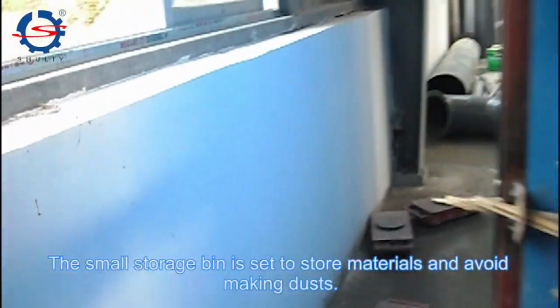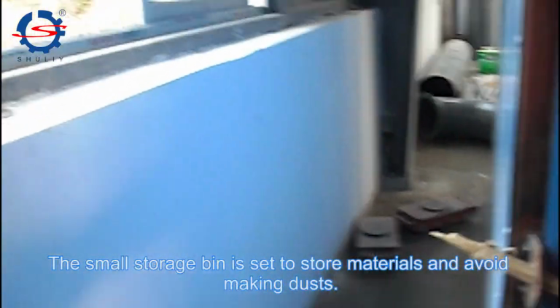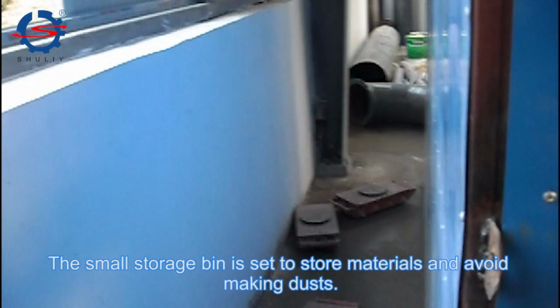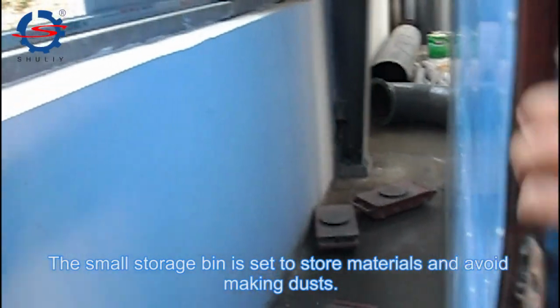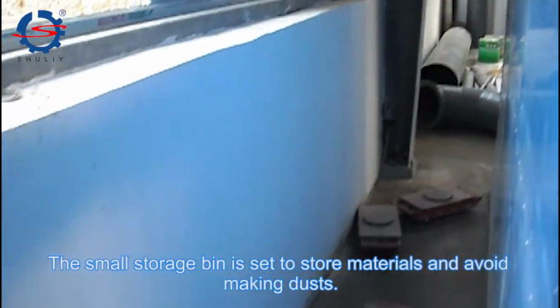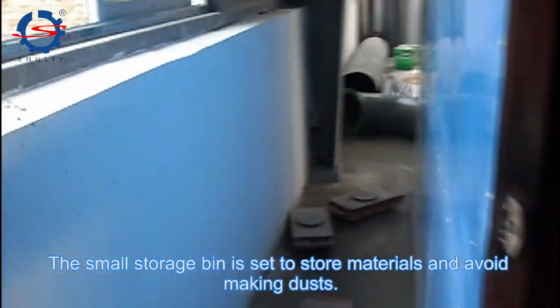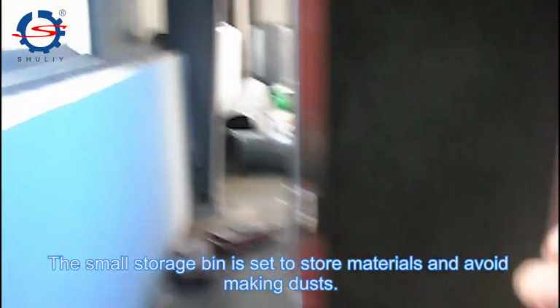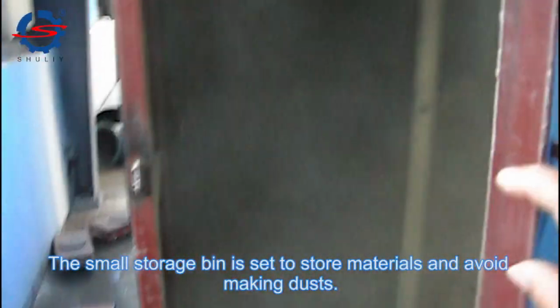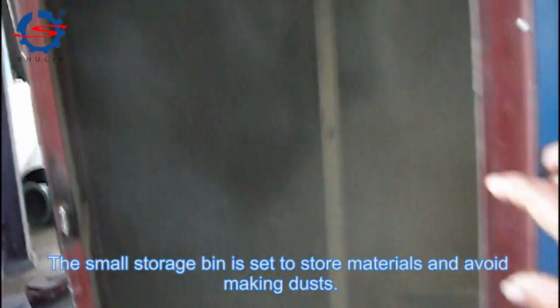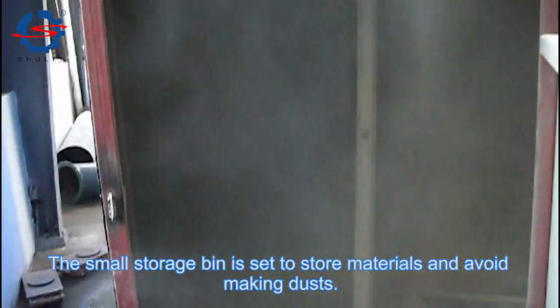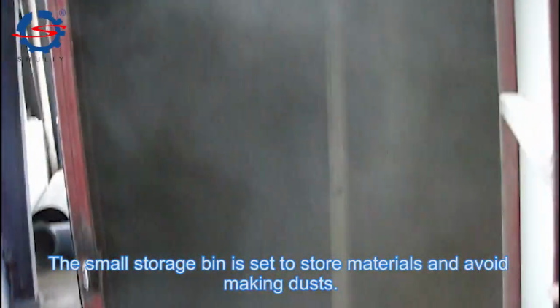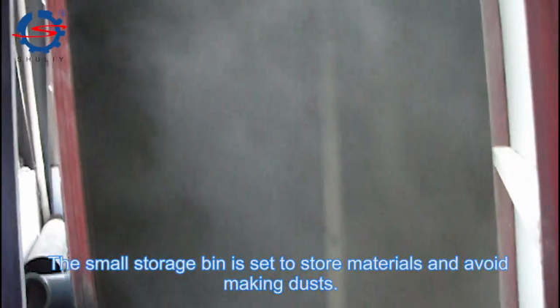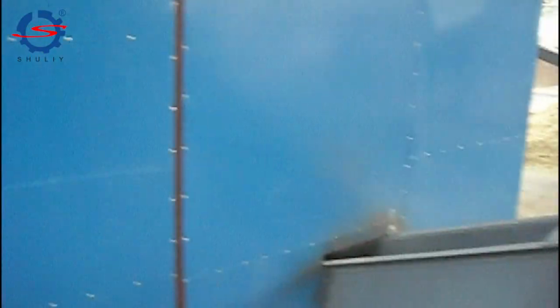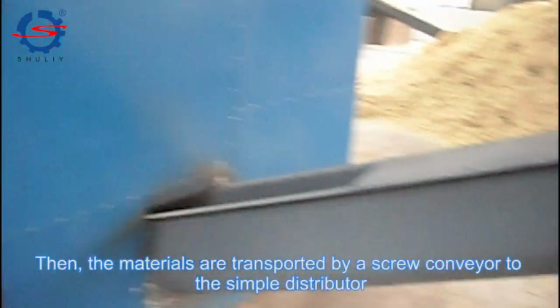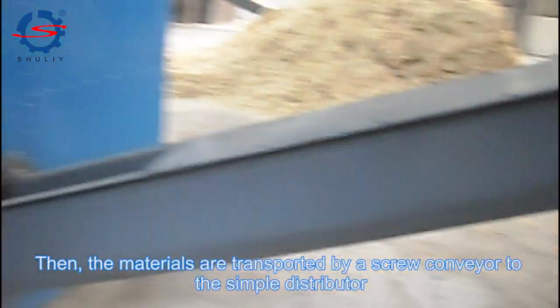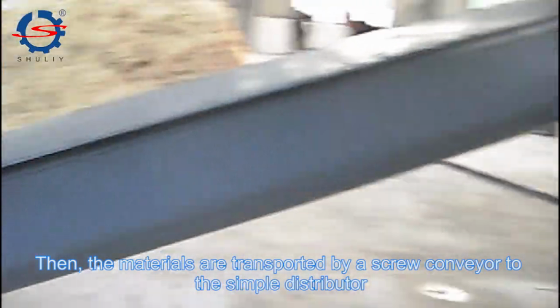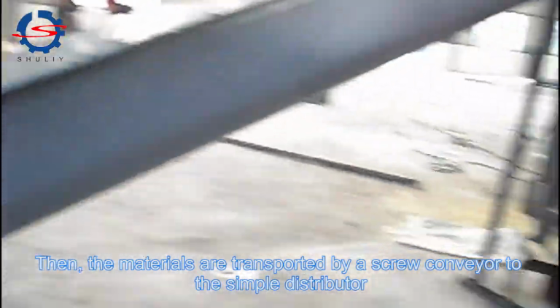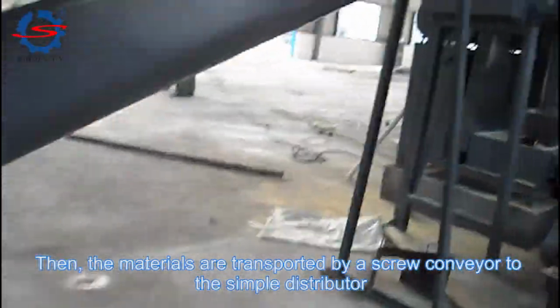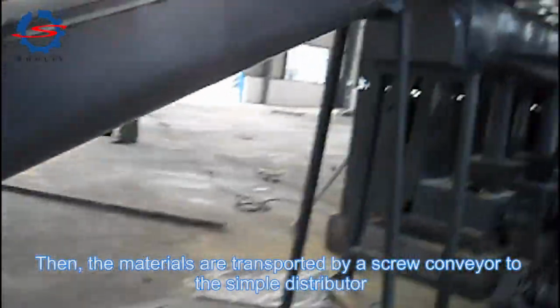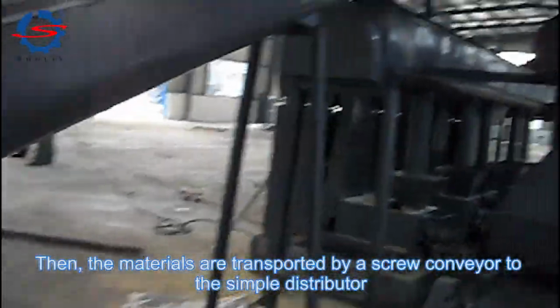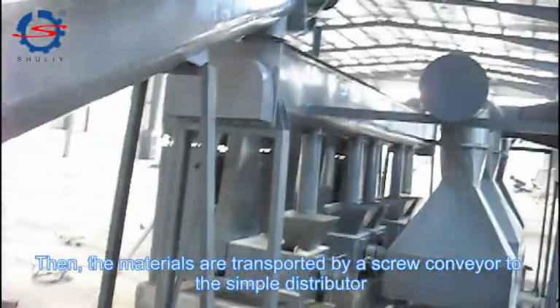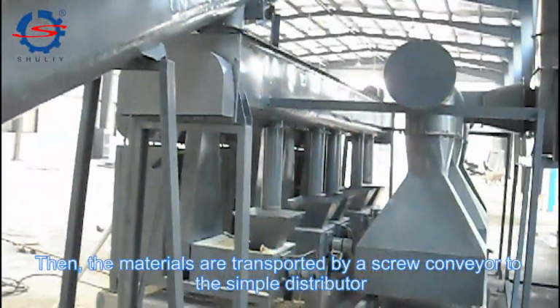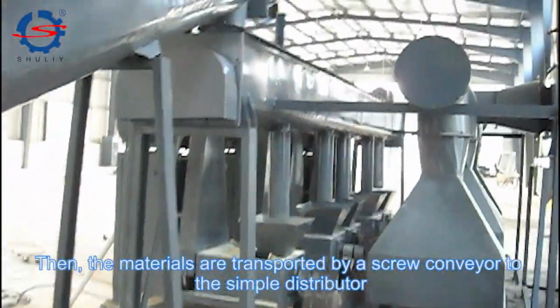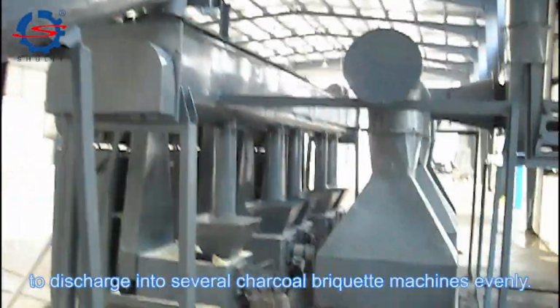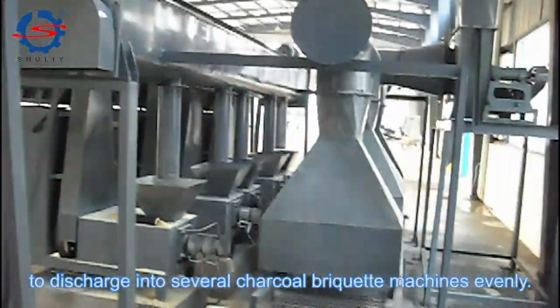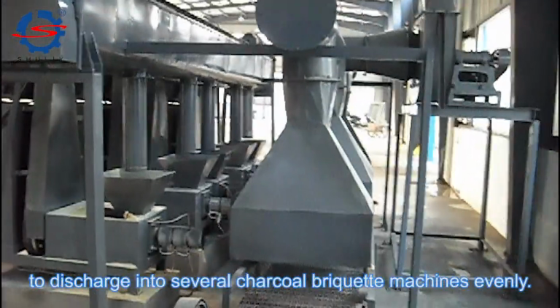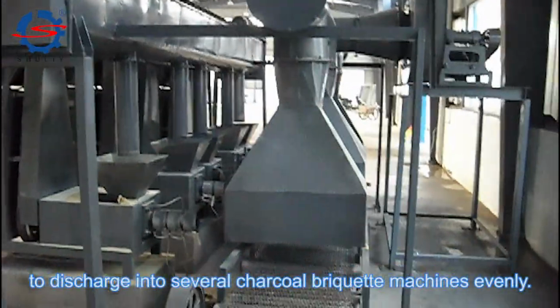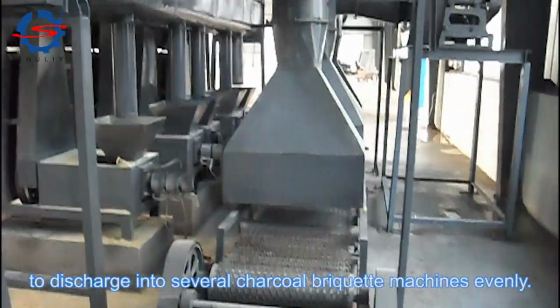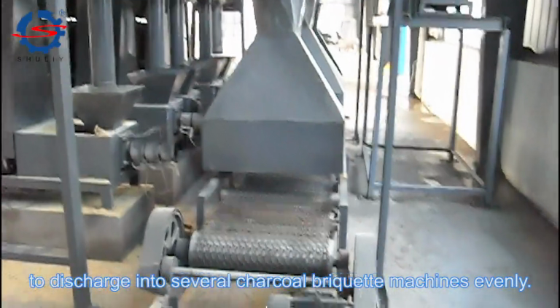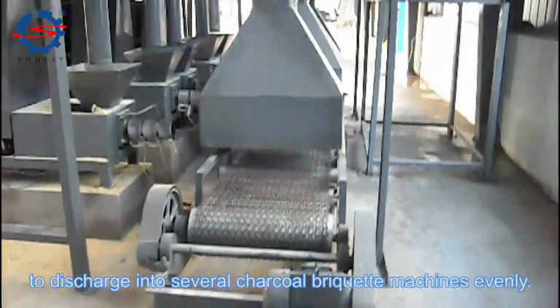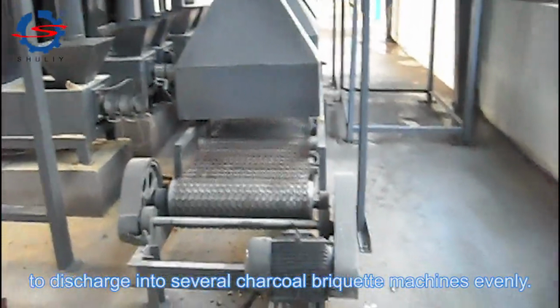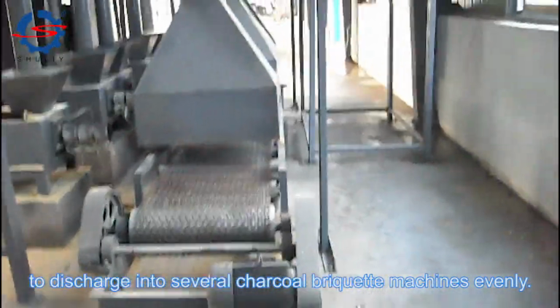The small storage bin is set to store materials and avoid making dust. Then the materials are transported by a screw conveyor to the distributor to discharge into several charcoal briquette machines evenly.